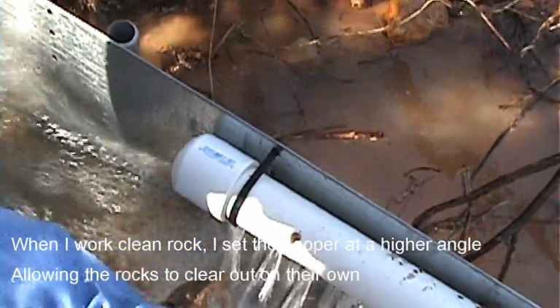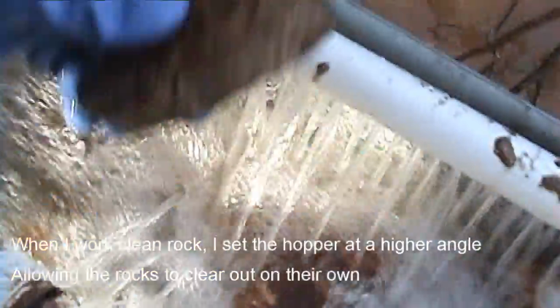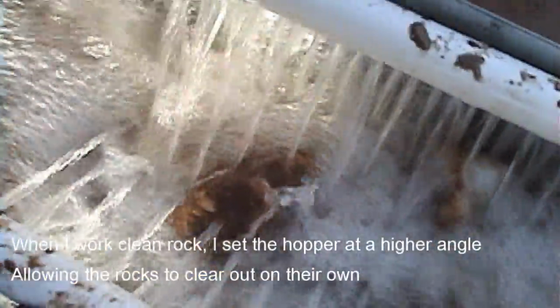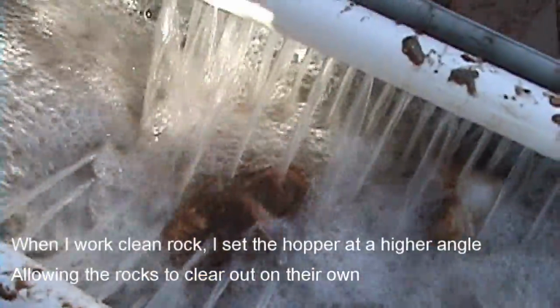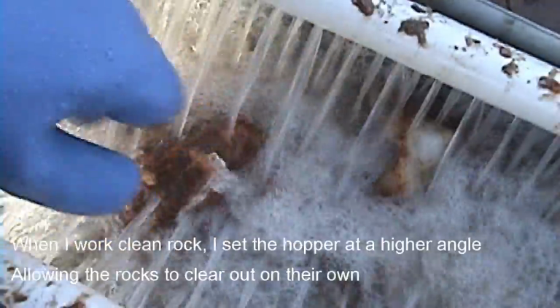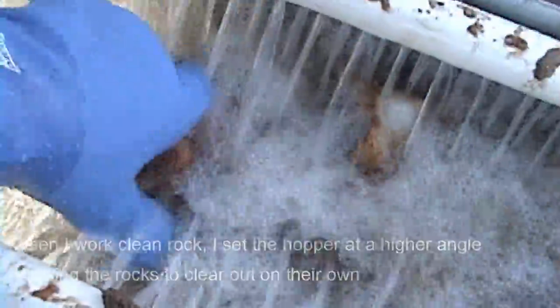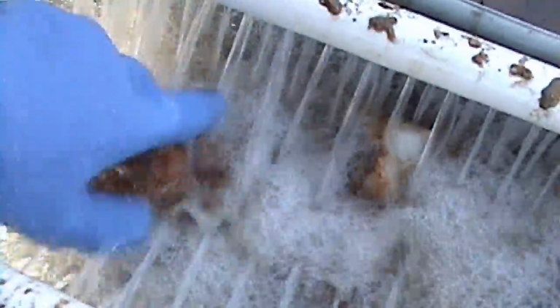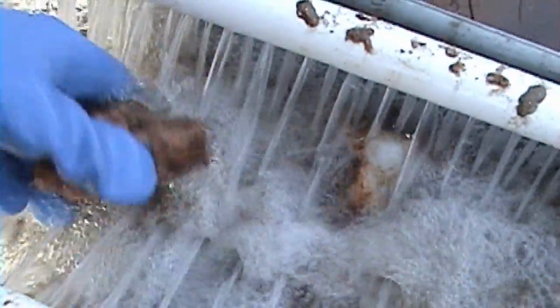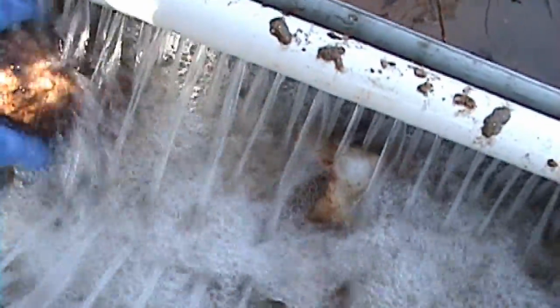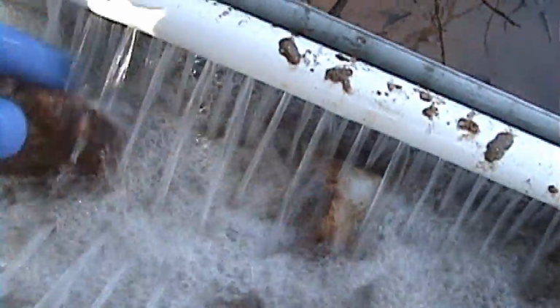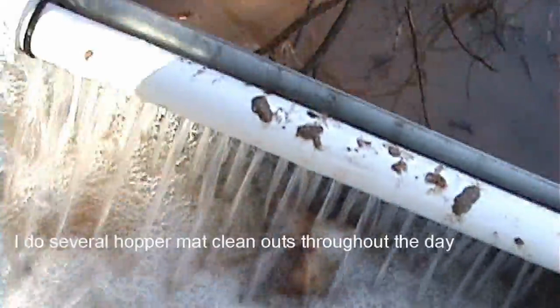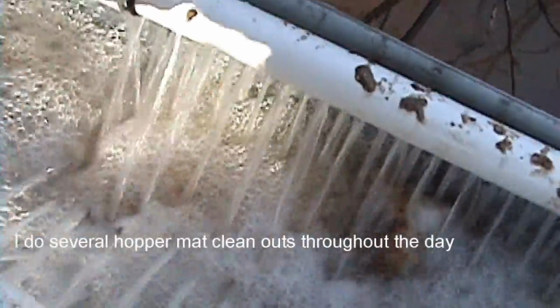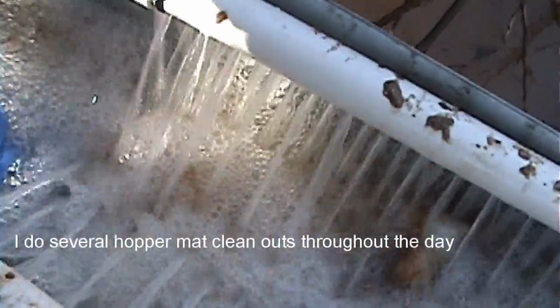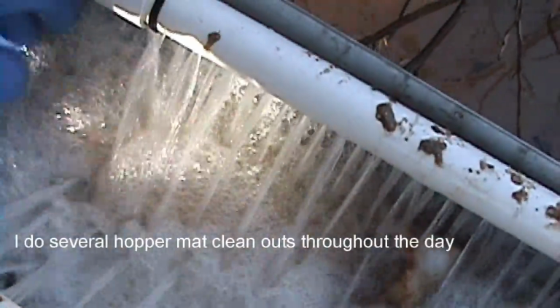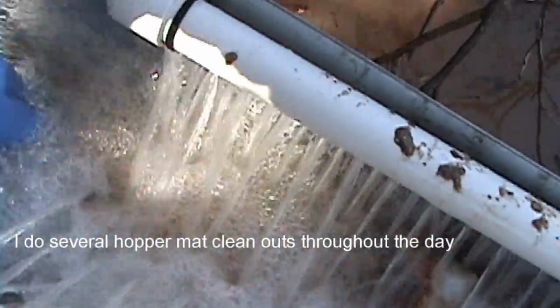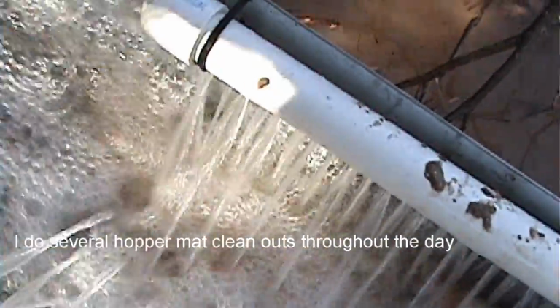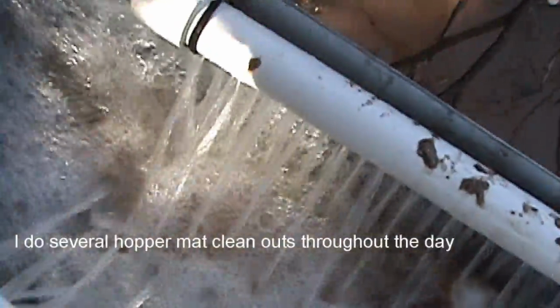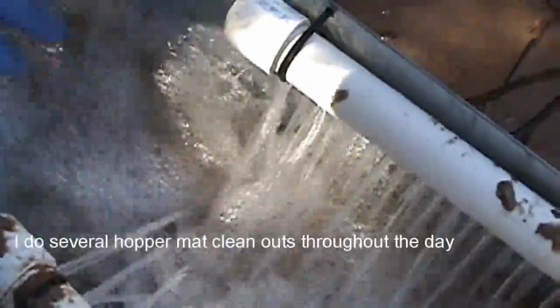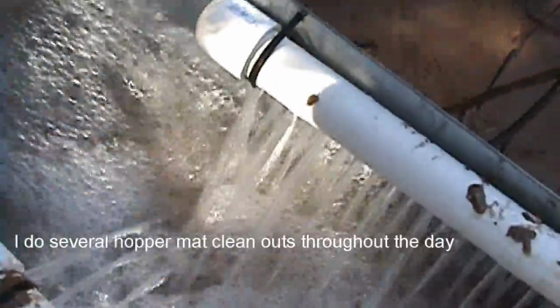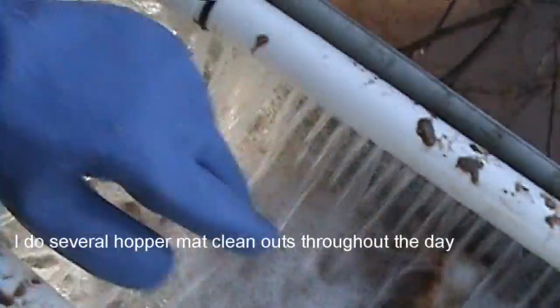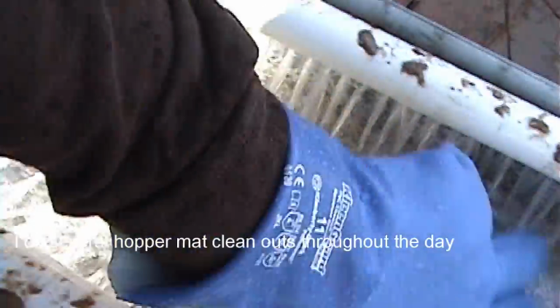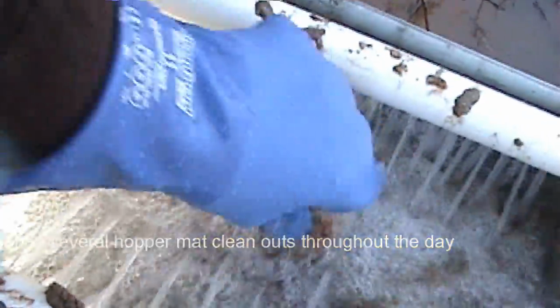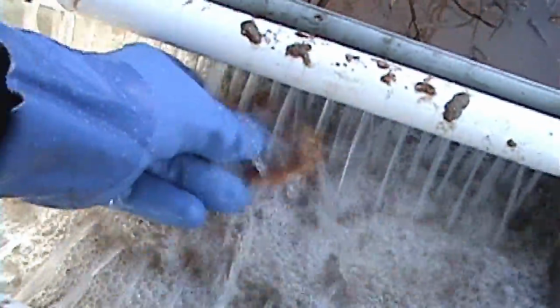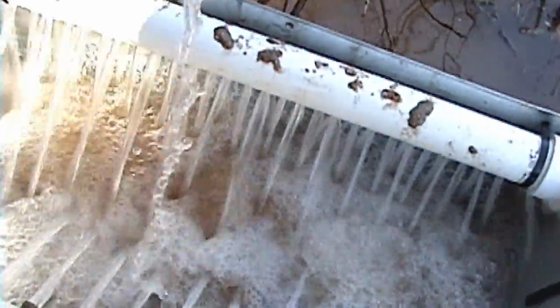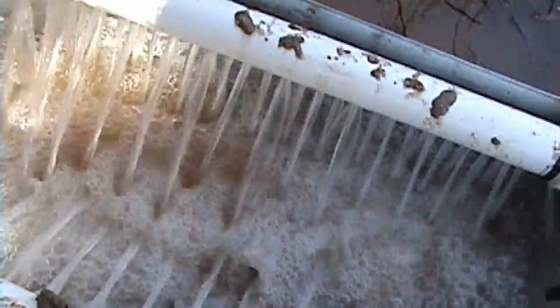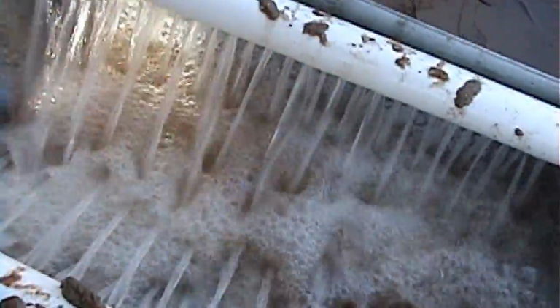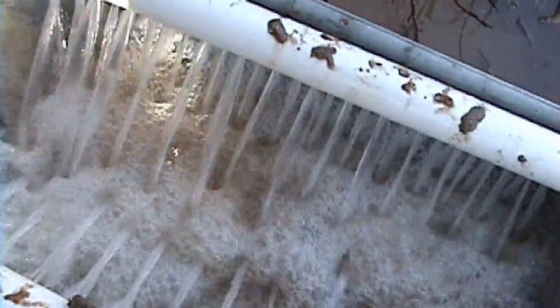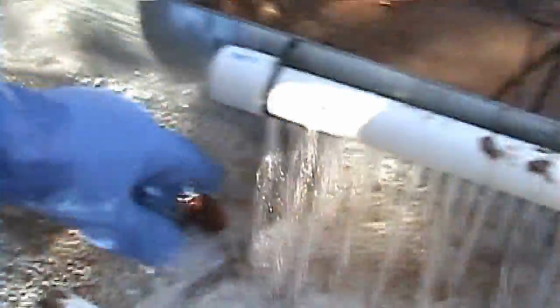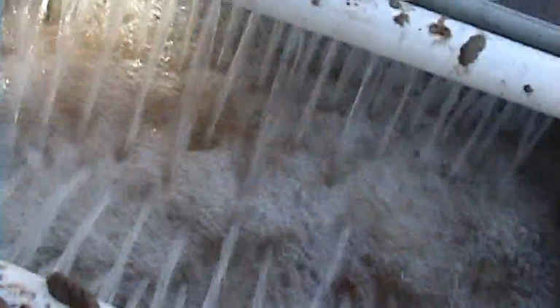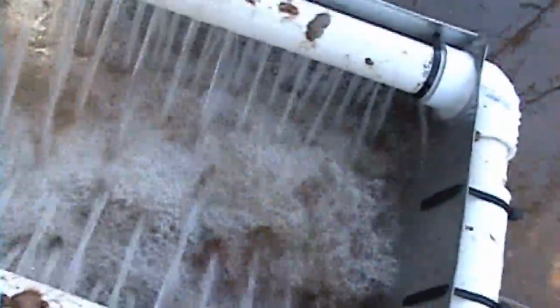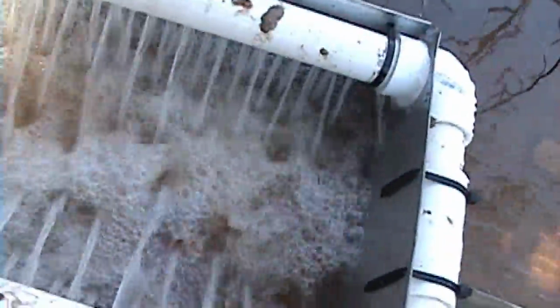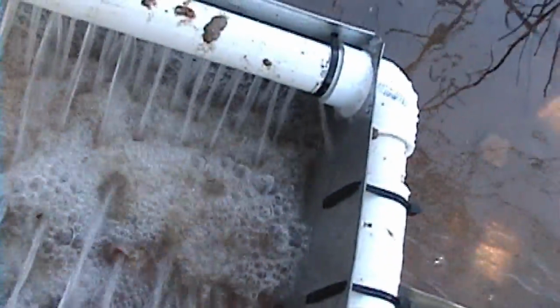For the most part, most of the gold is in the vortex mat here. So I feel pretty safe putting a lot of shovel loads in — there's no worry of losing any gold.